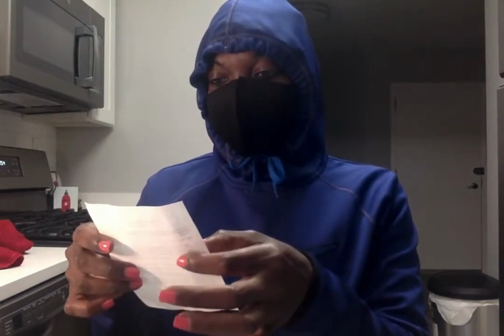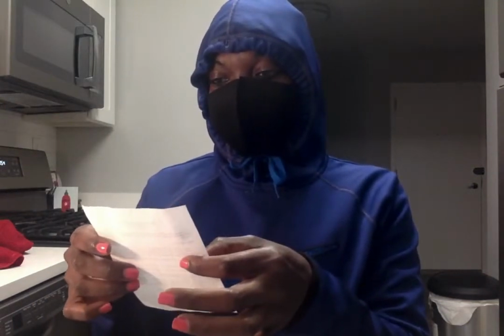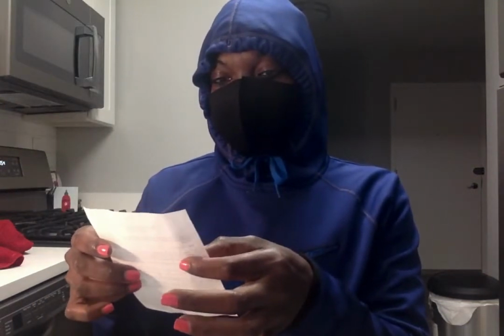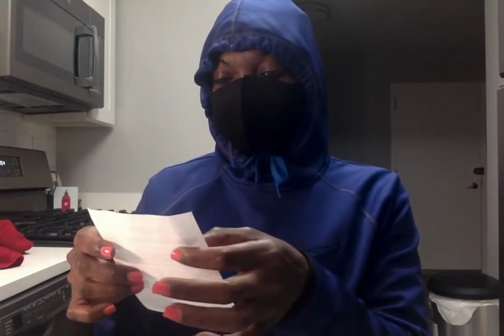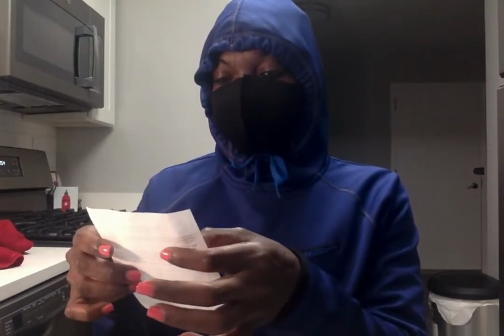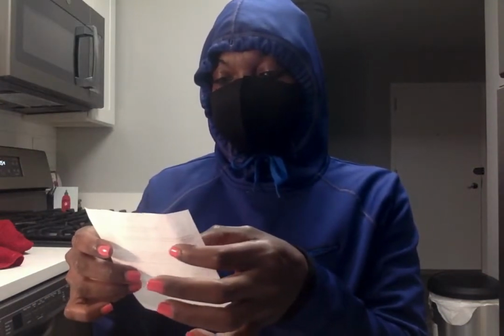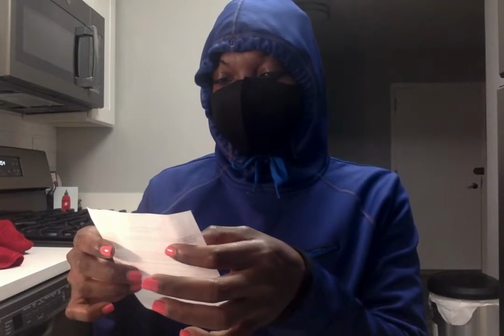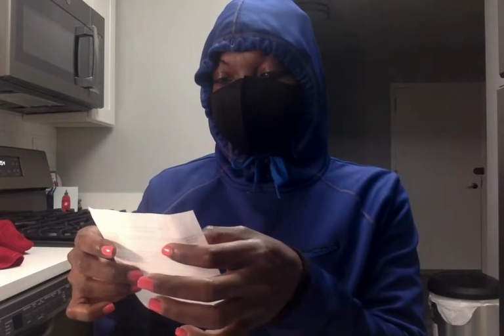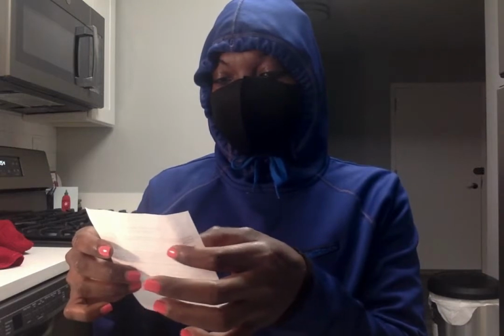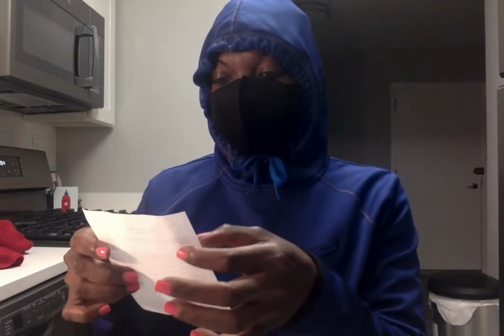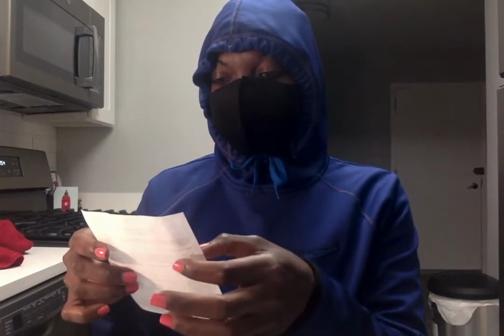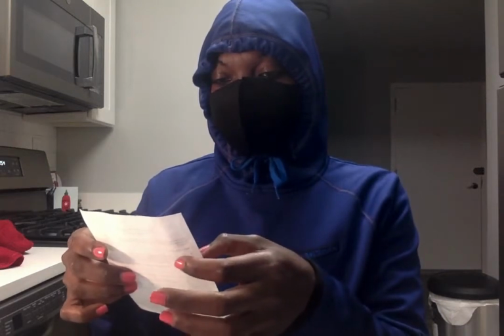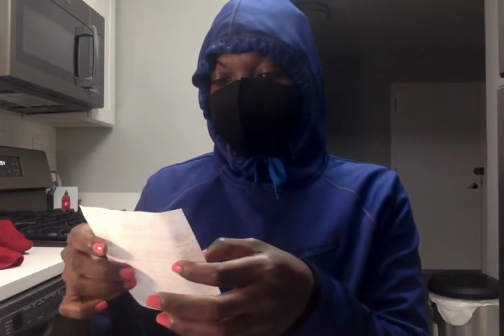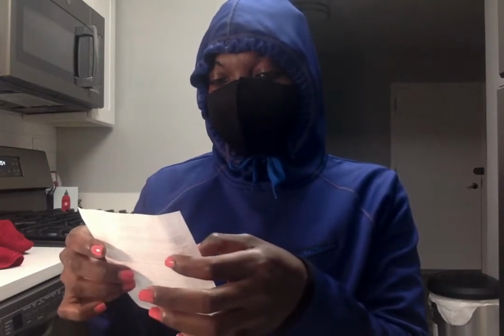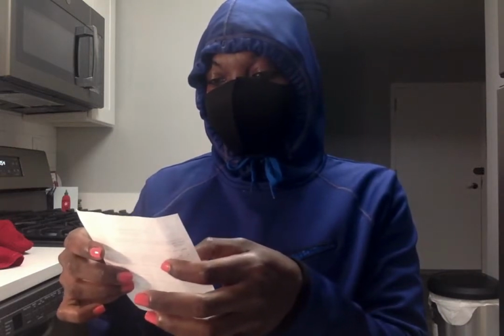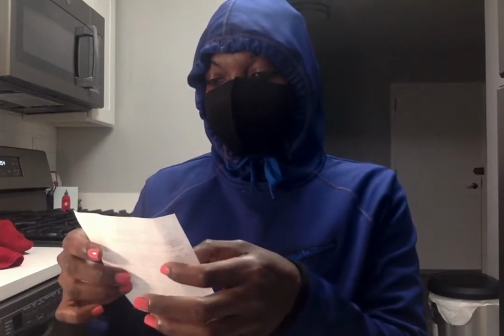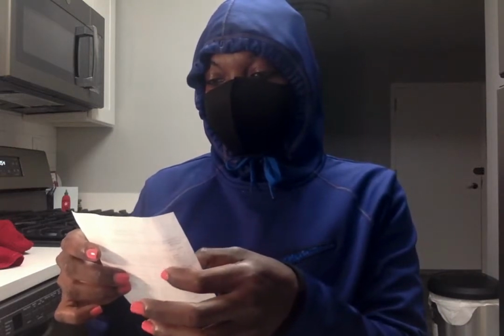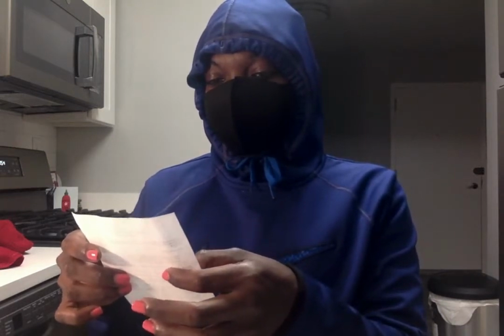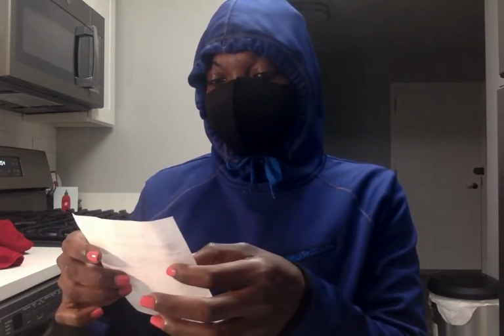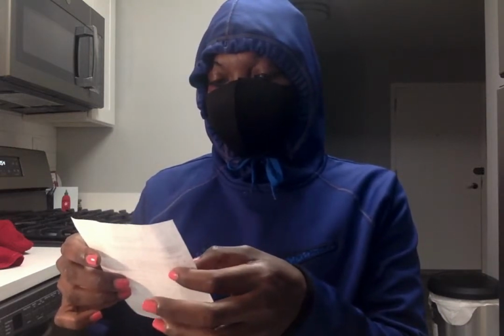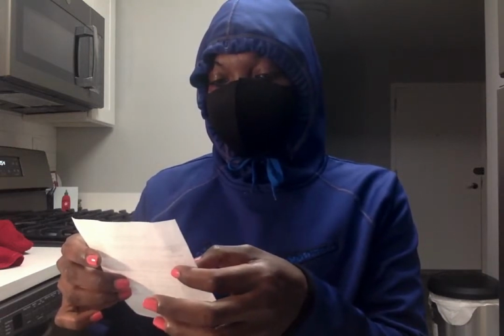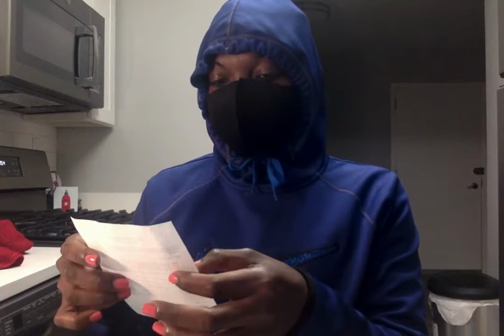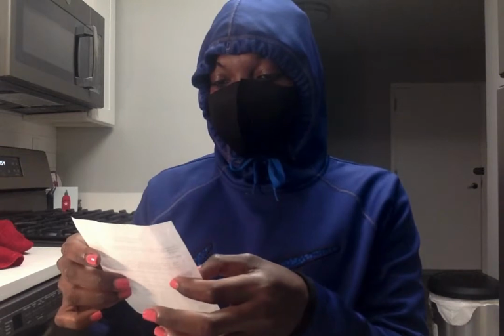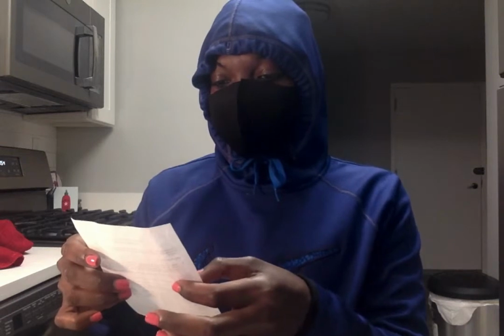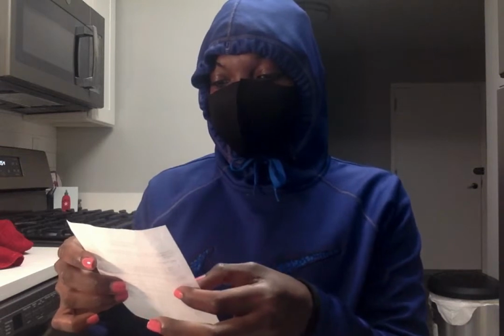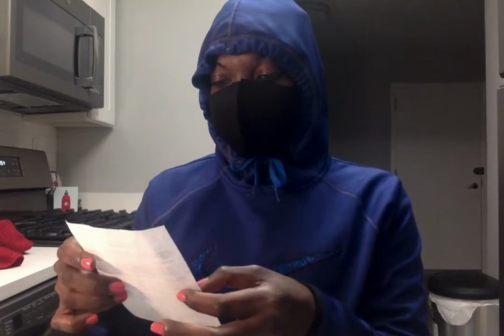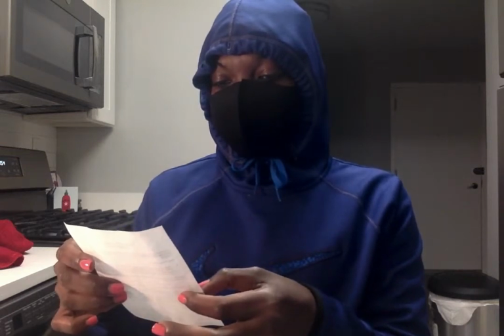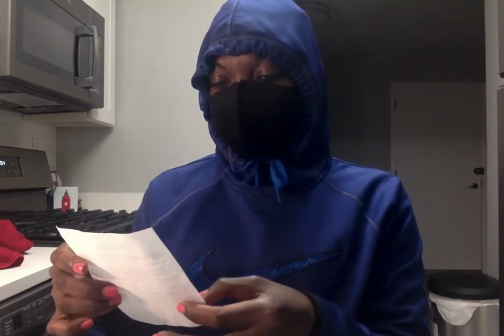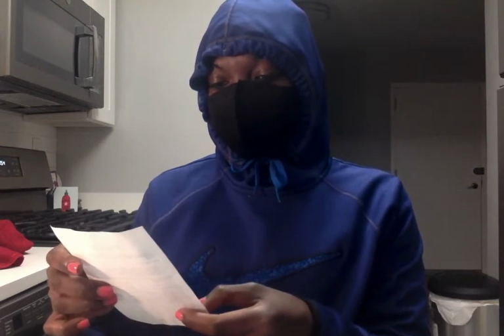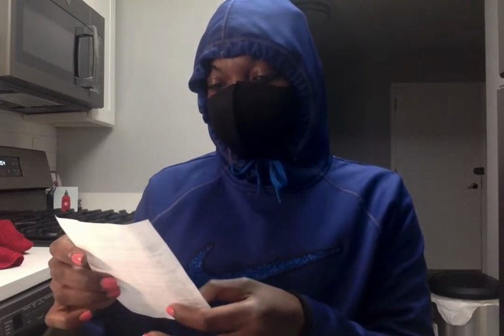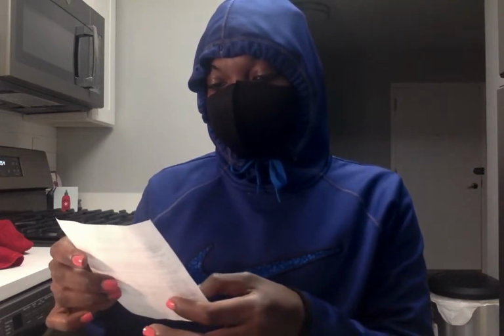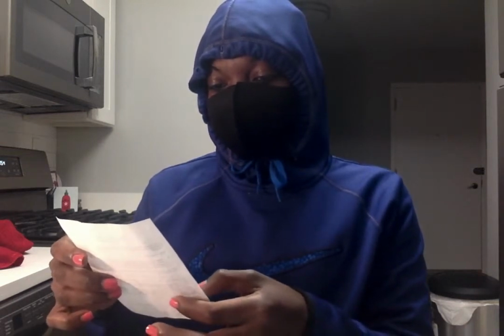This kit contains extremely sharp hypodermic needles that may not be appropriate for younger students.